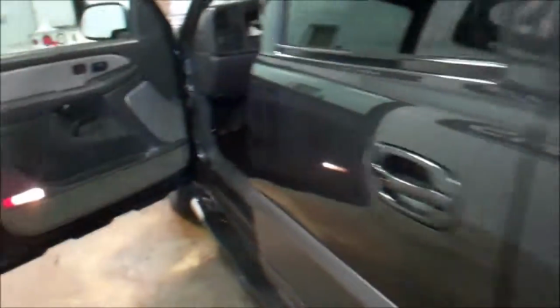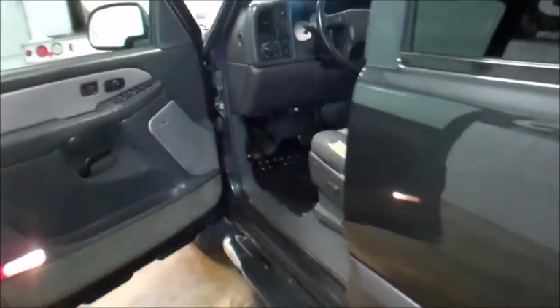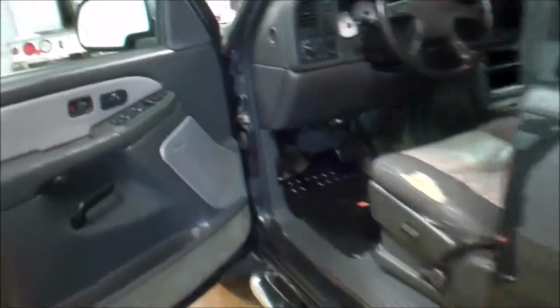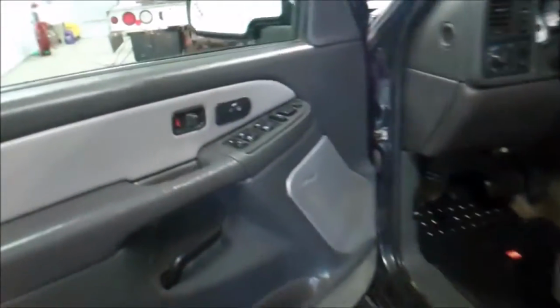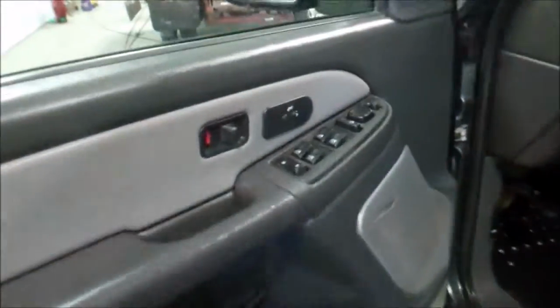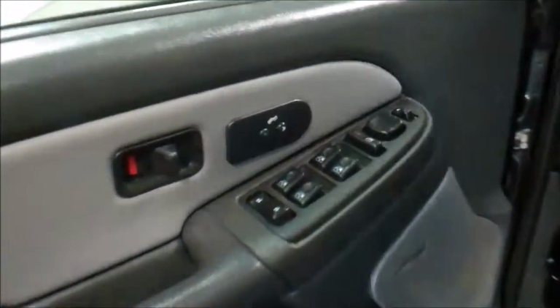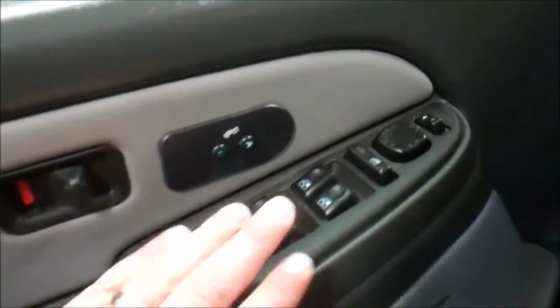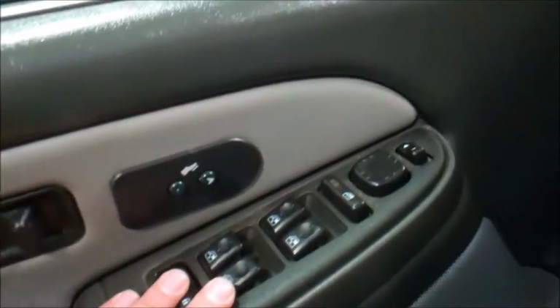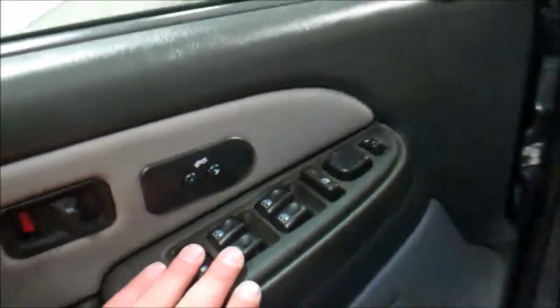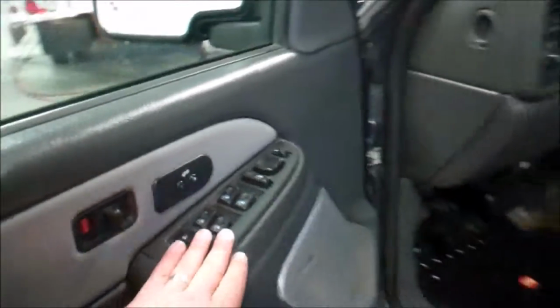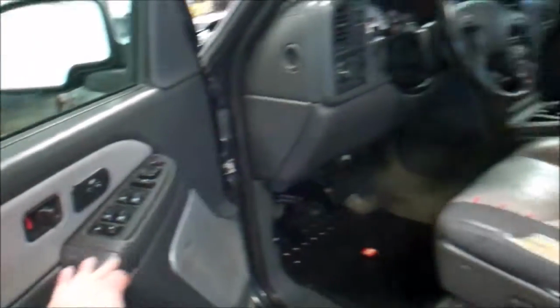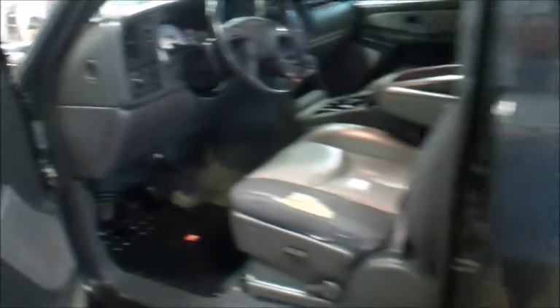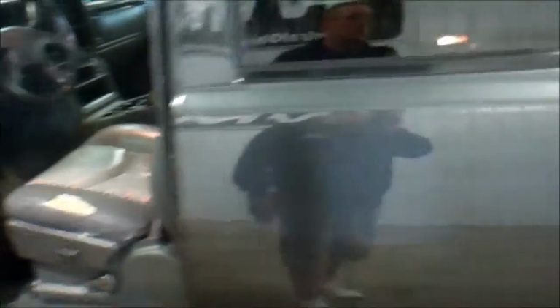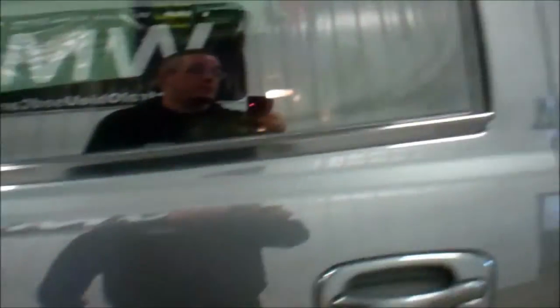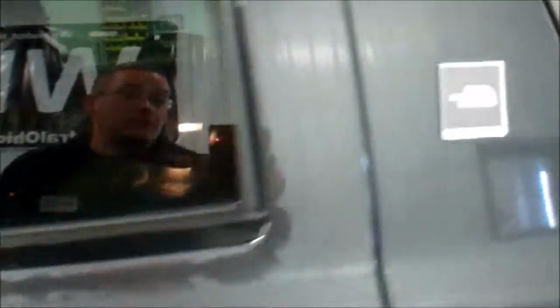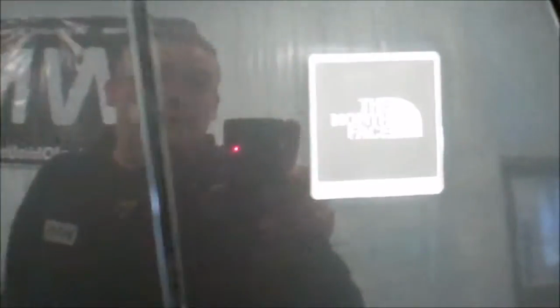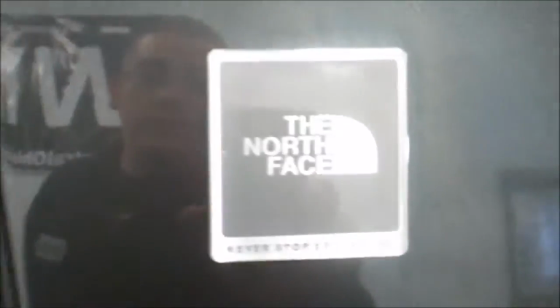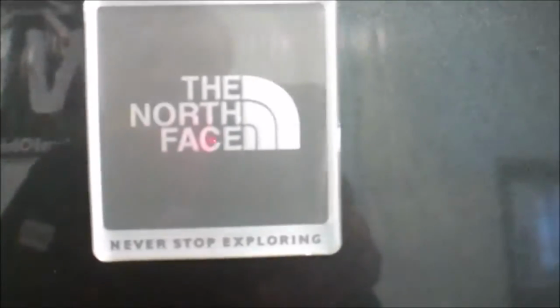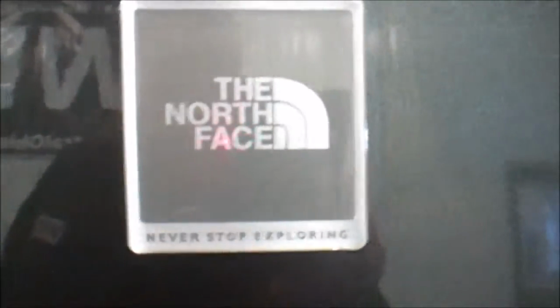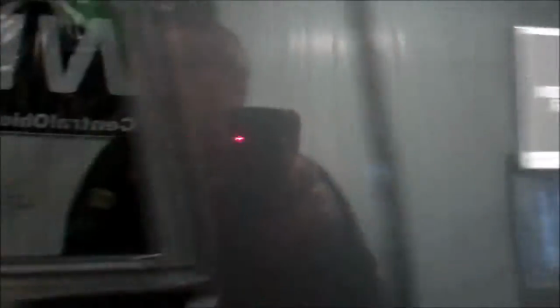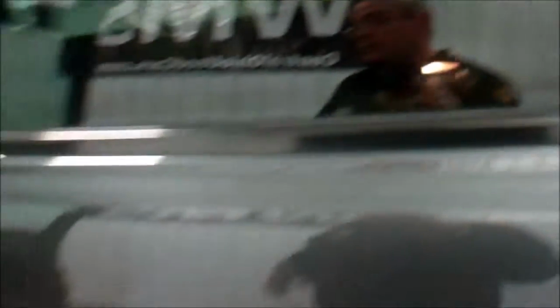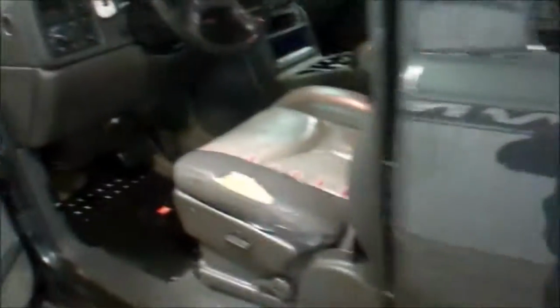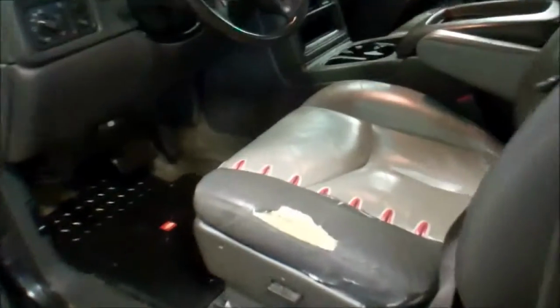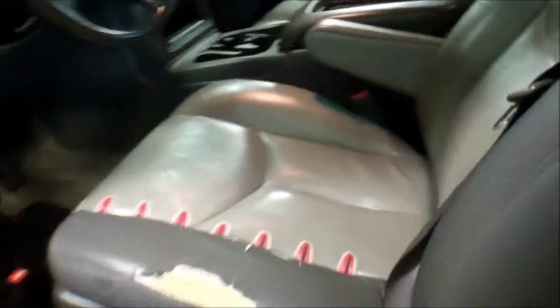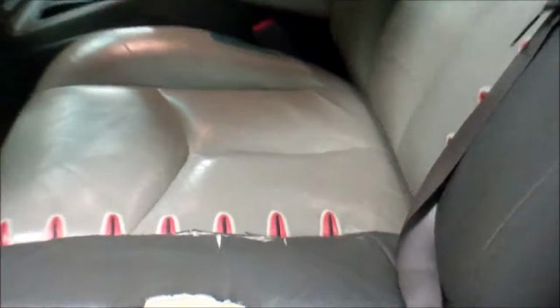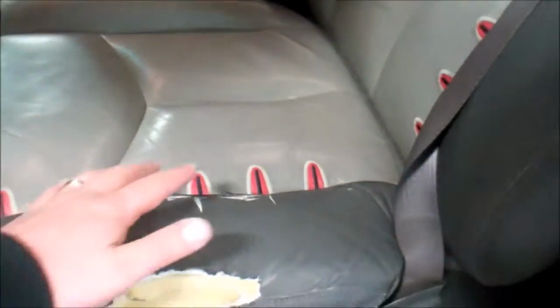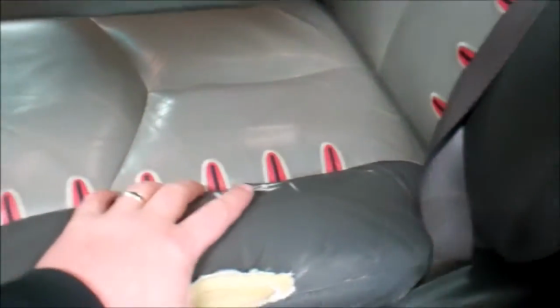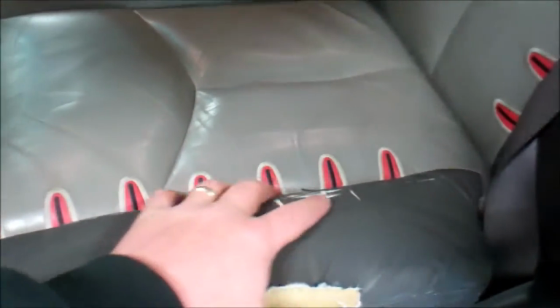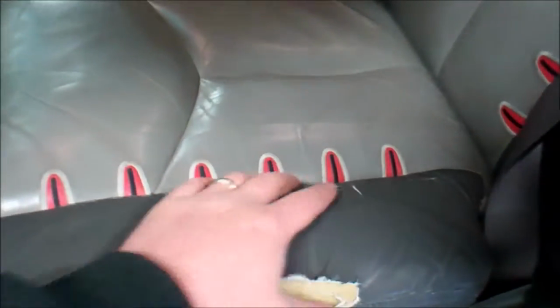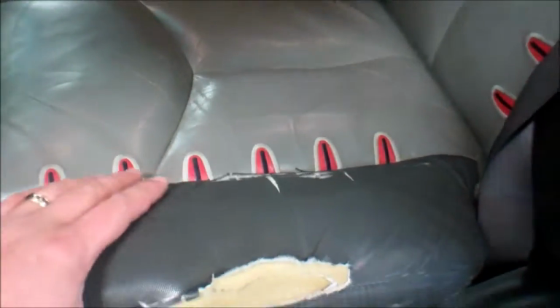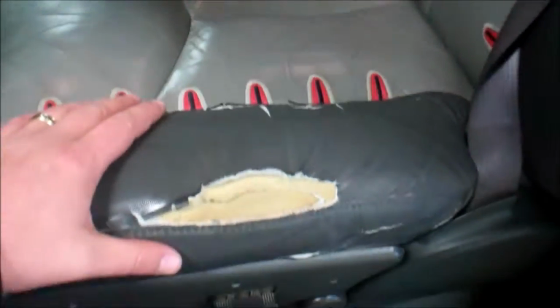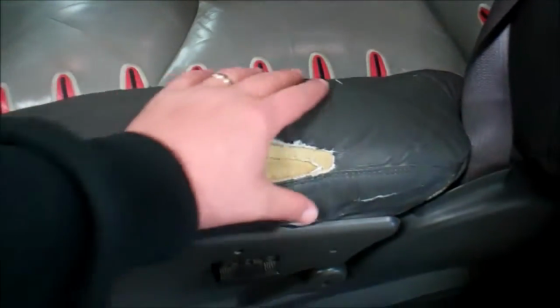Interior: power windows, power locks. This is a North Face edition truck — it is fully loaded. The driver seat is worn on this whole section right here, starting to crack.